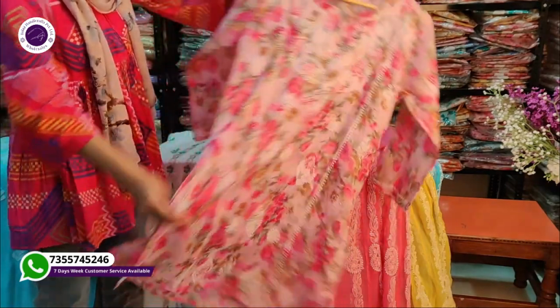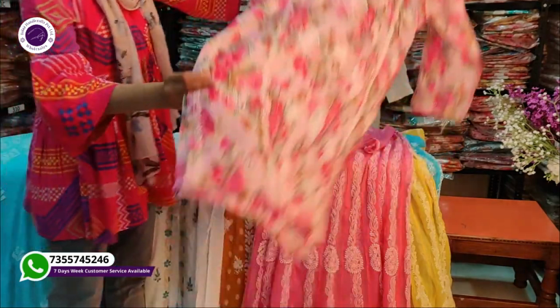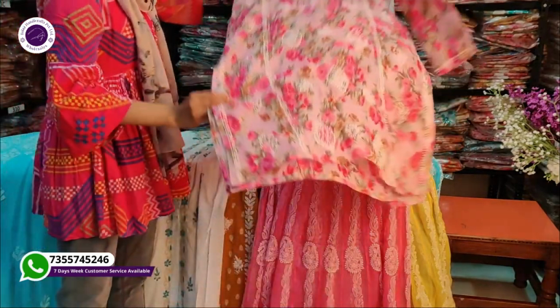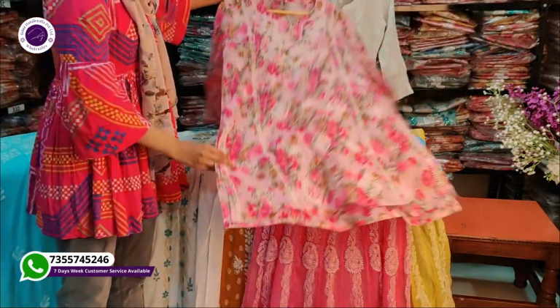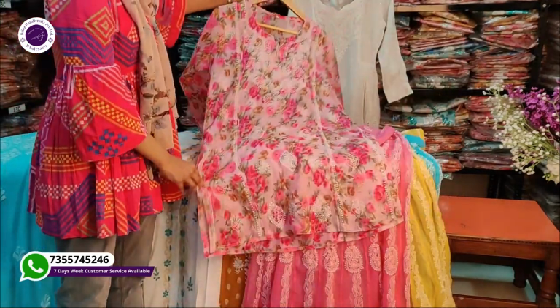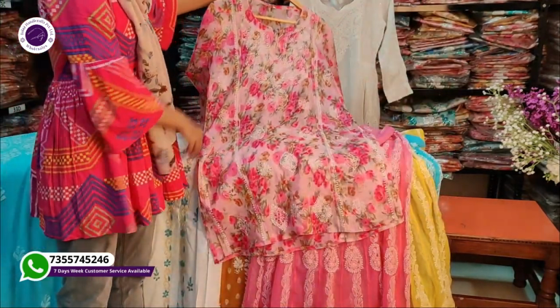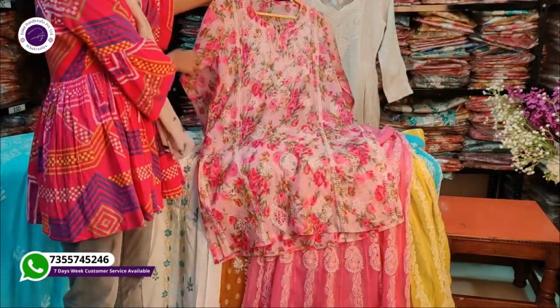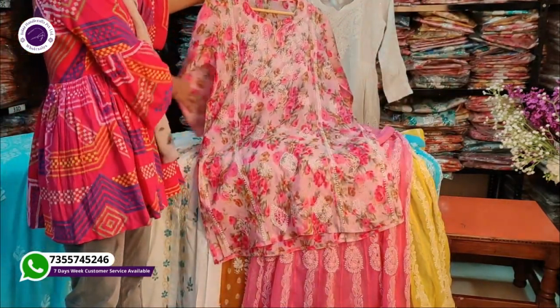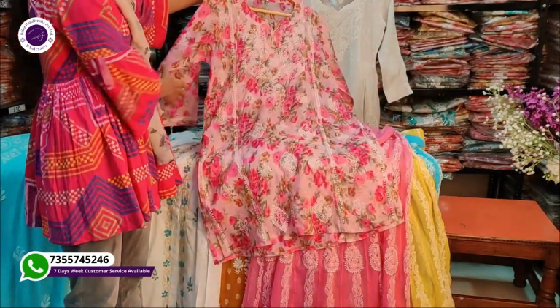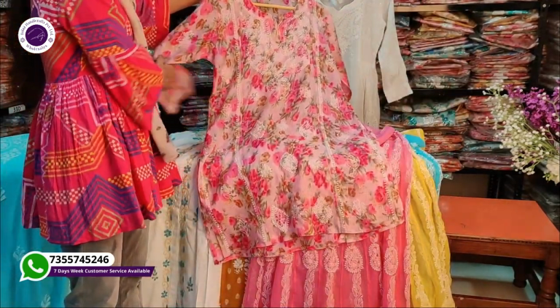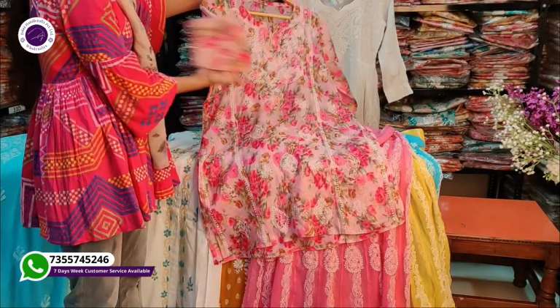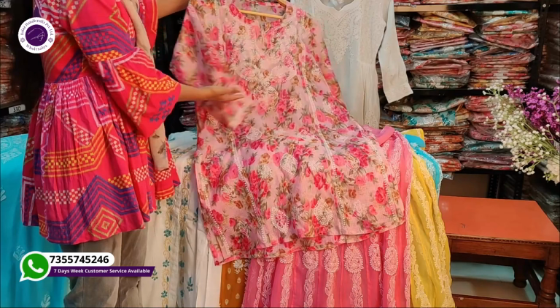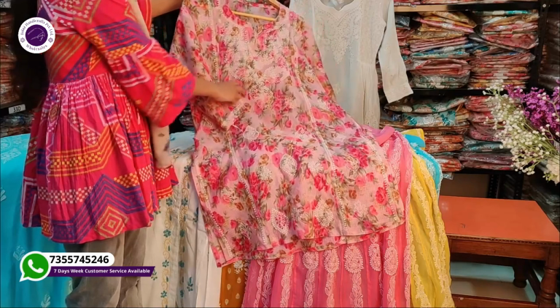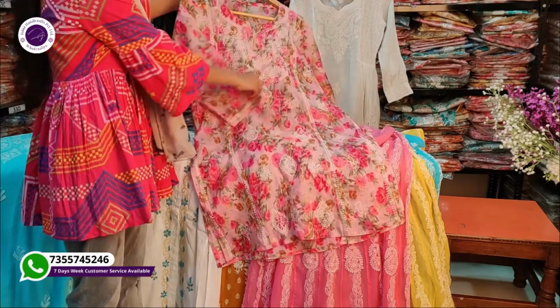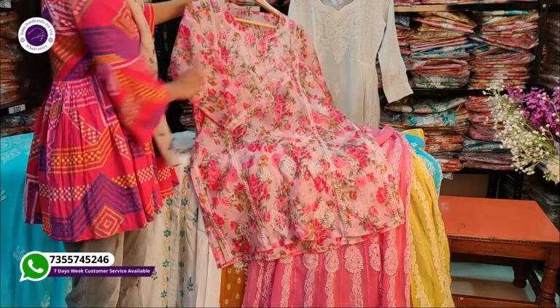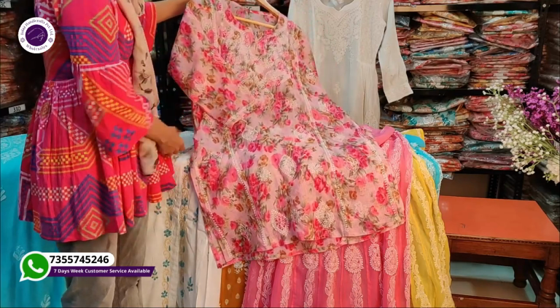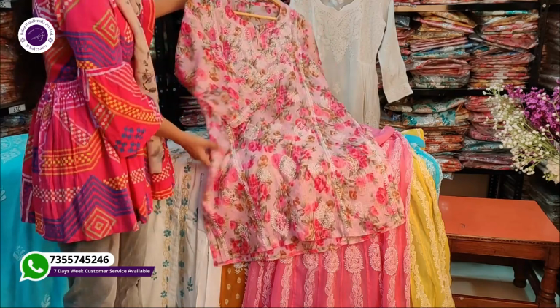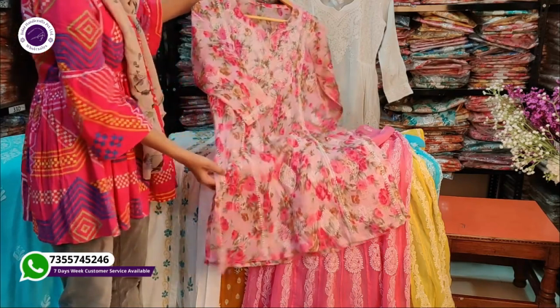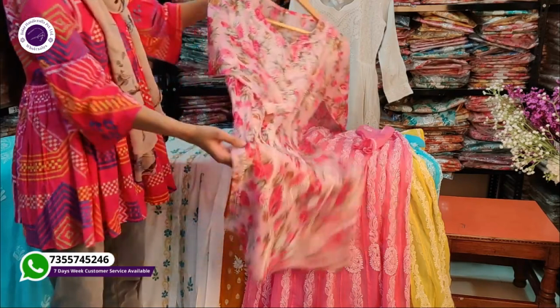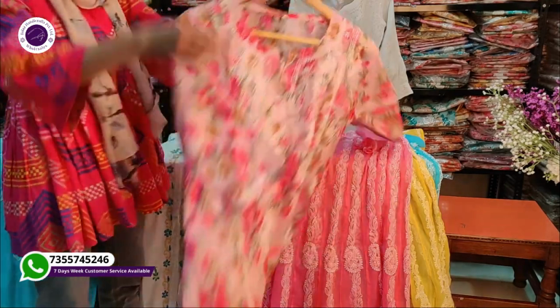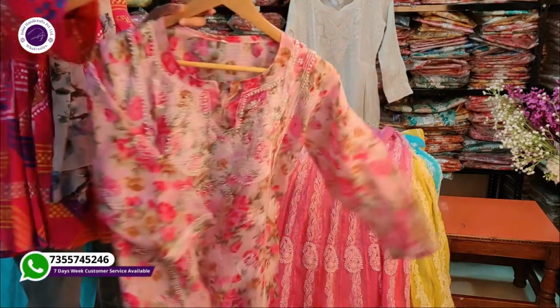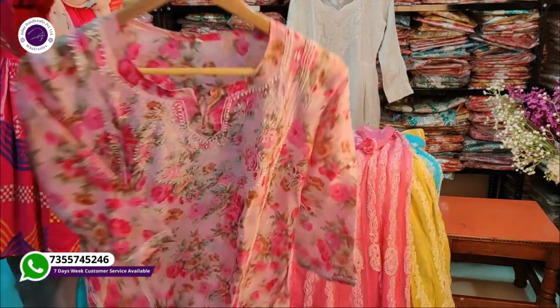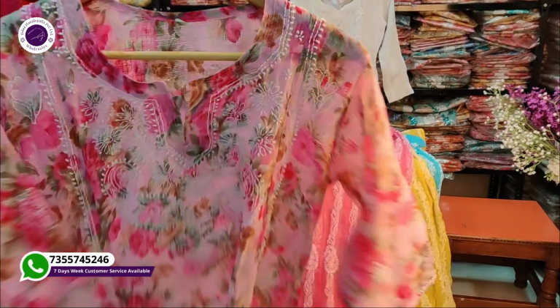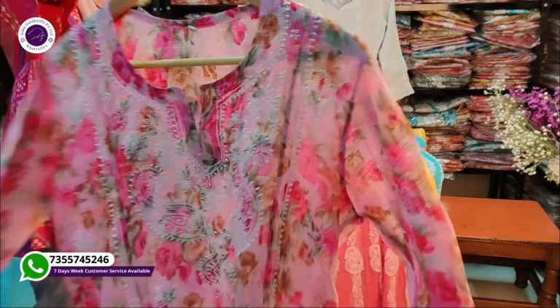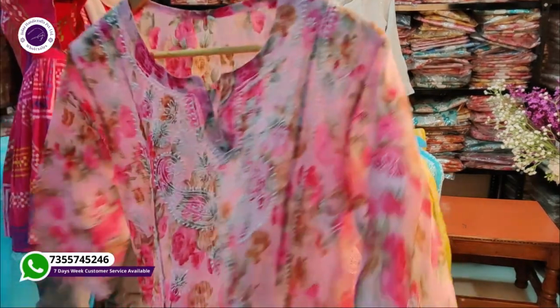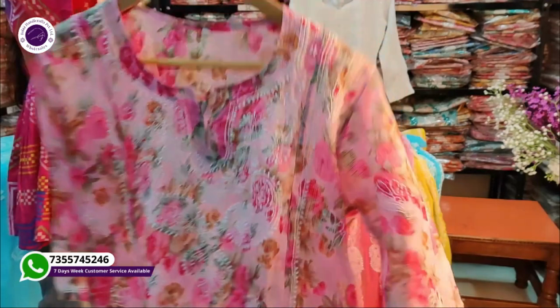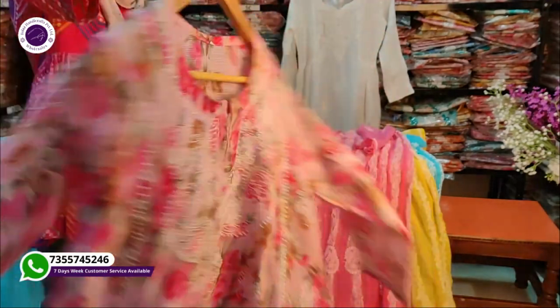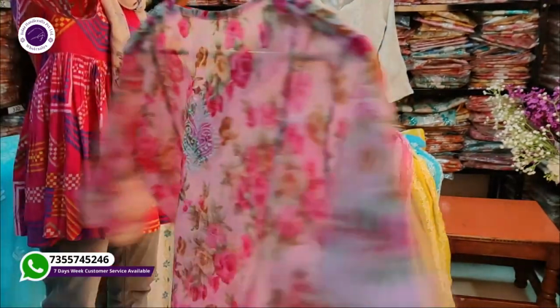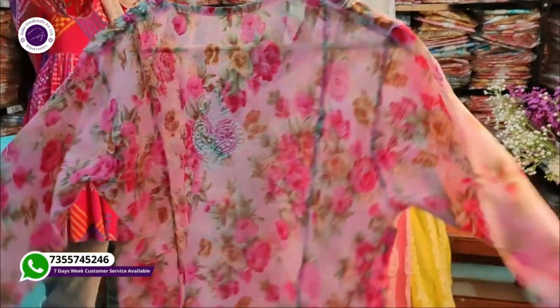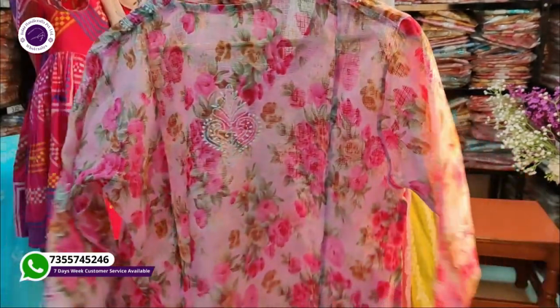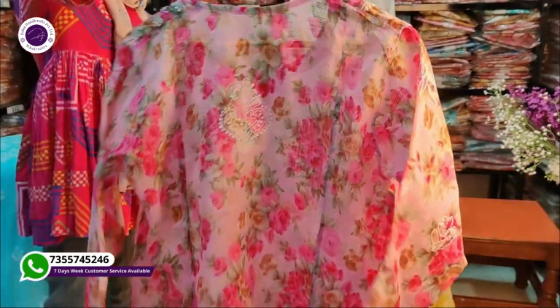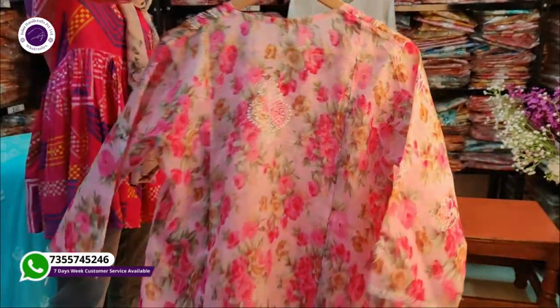Look at the front and back of this skirt. It also has light work on it, and in the sleeves you can see handwork as well.